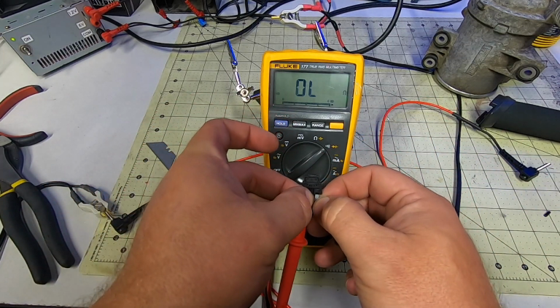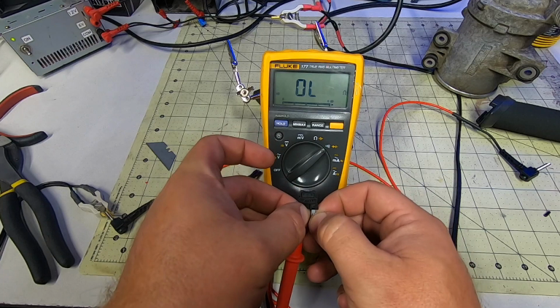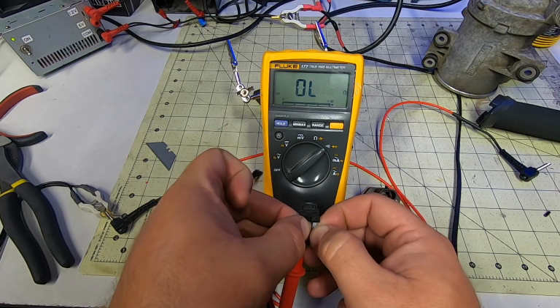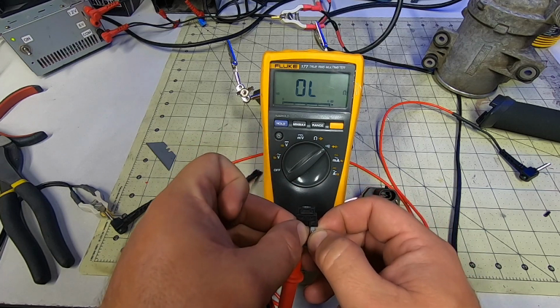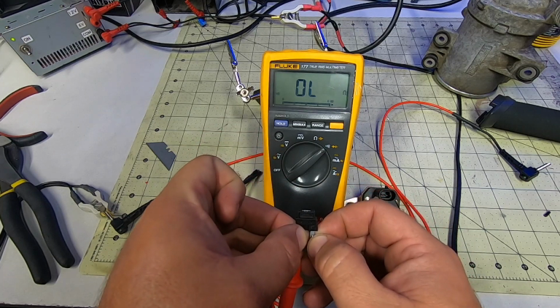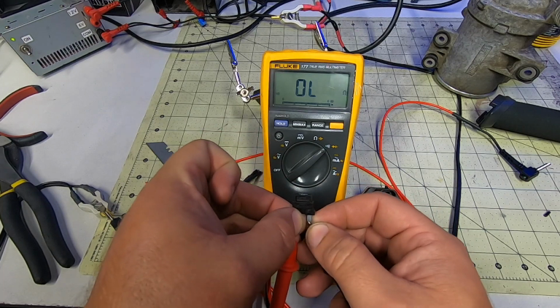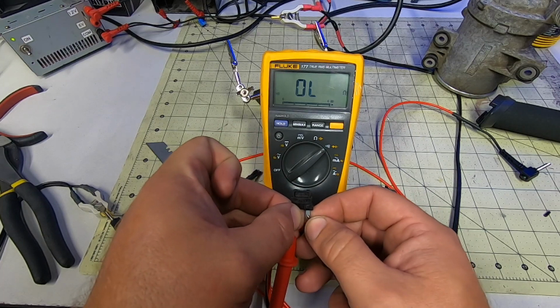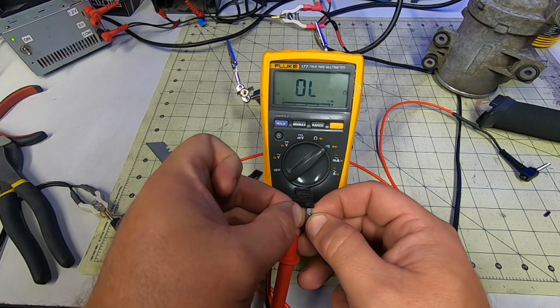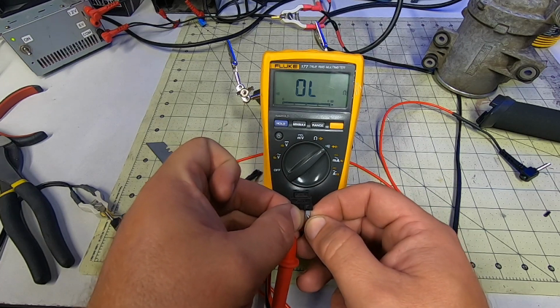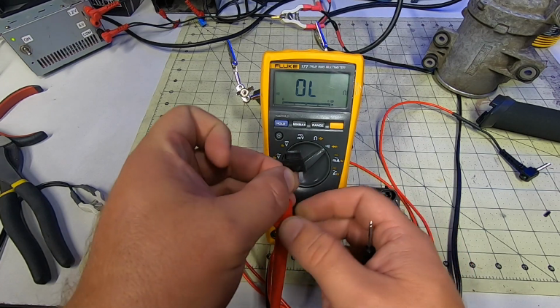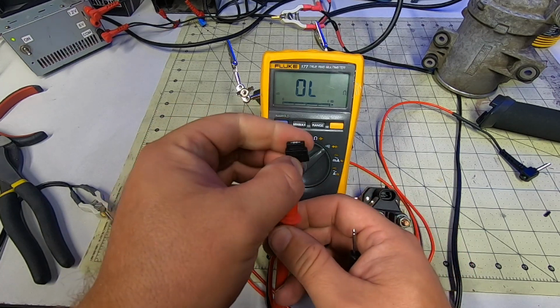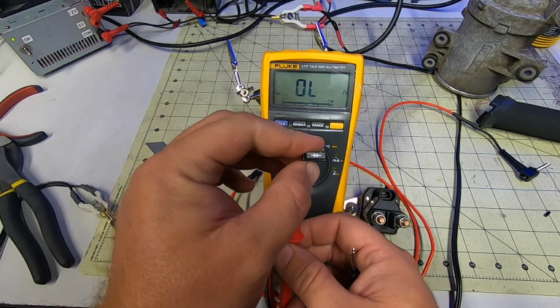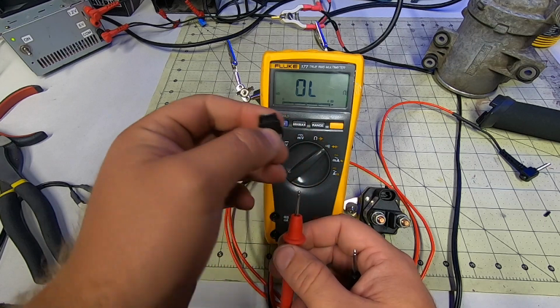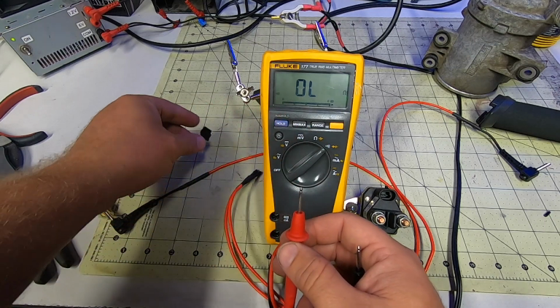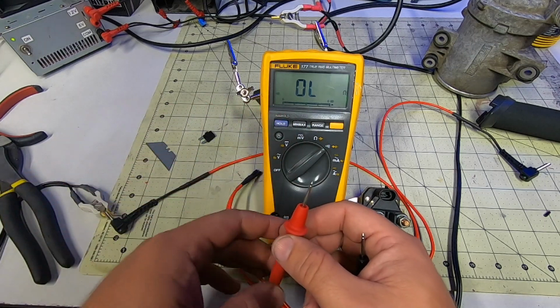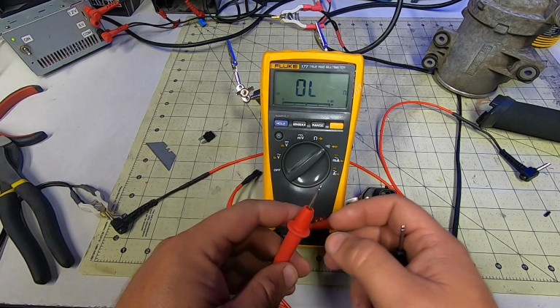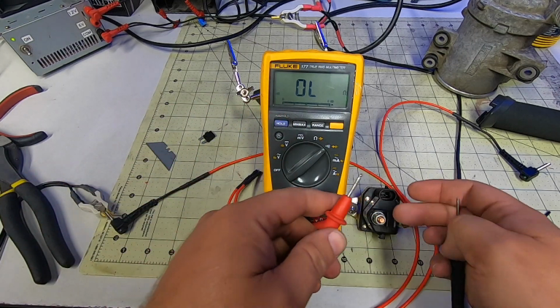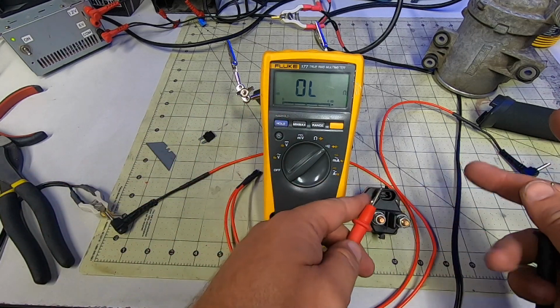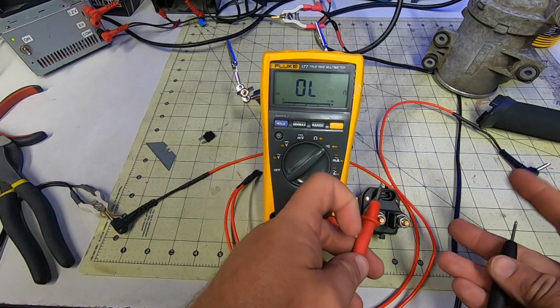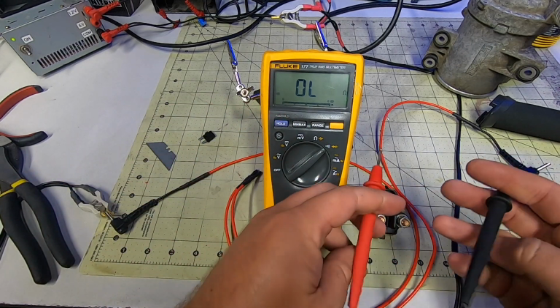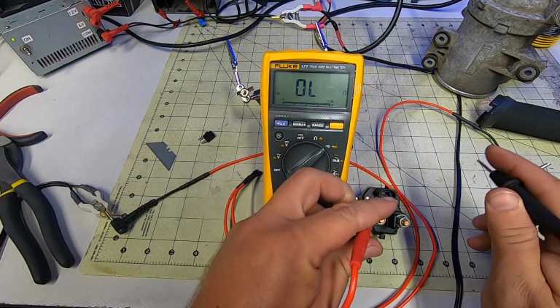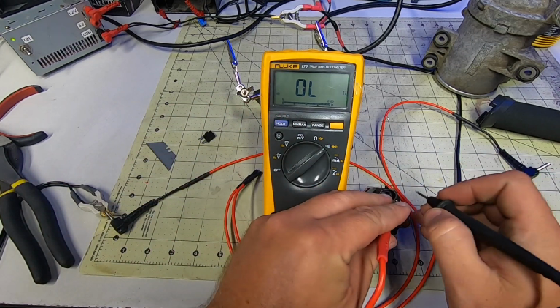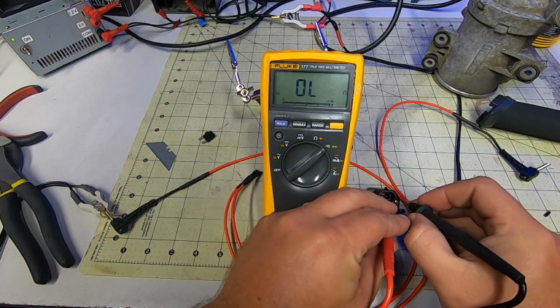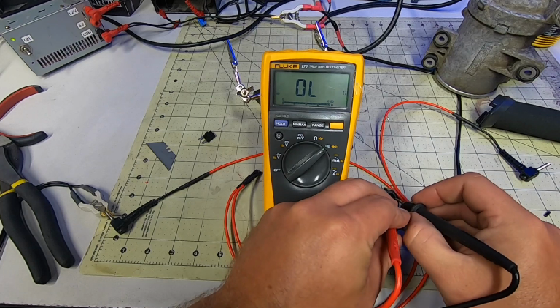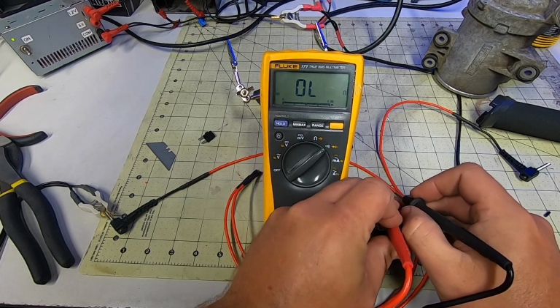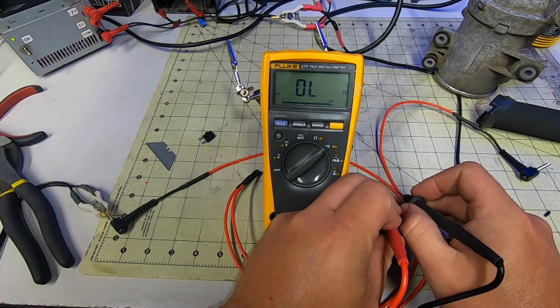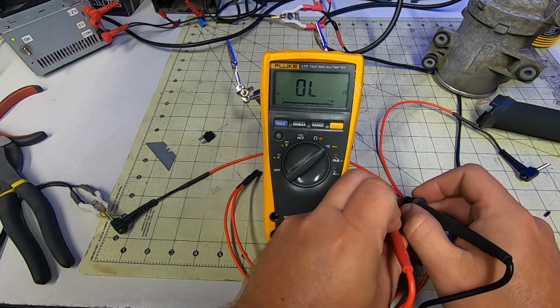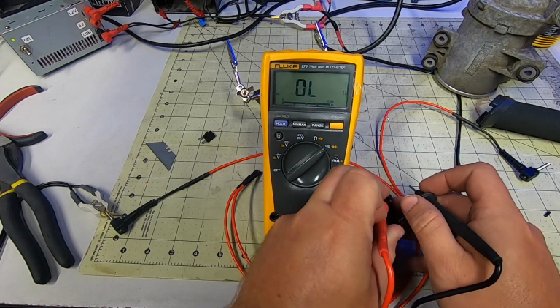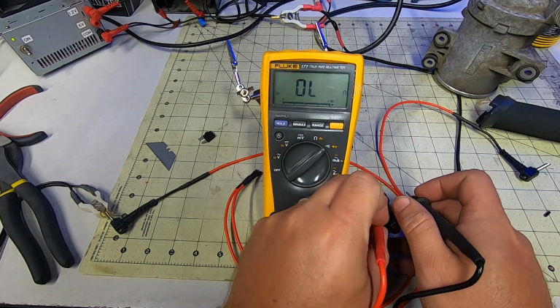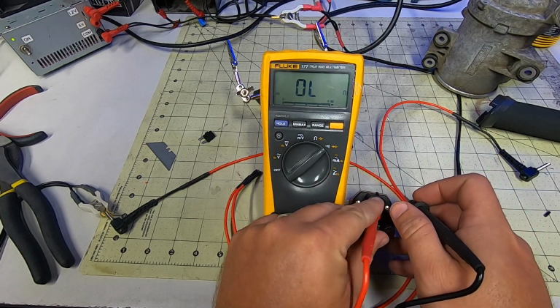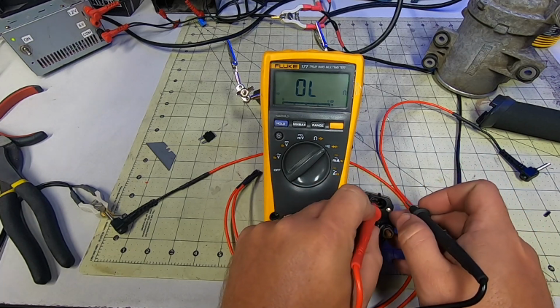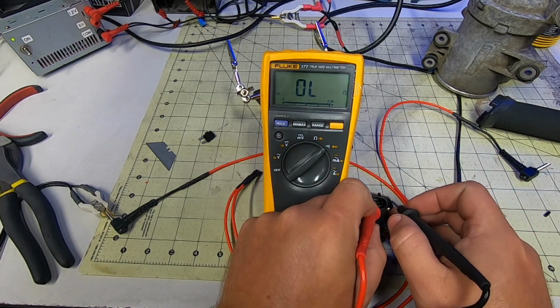We know the purpose of these relays is to switch a high amp load with a small one, and it does that by energizing or de-energizing a coil inside. When the current is flowing through the coil, it's magnetized, pushing a contactor bar across the two larger terminals allowing flow to the starter.